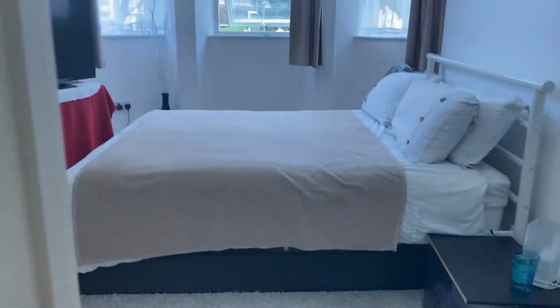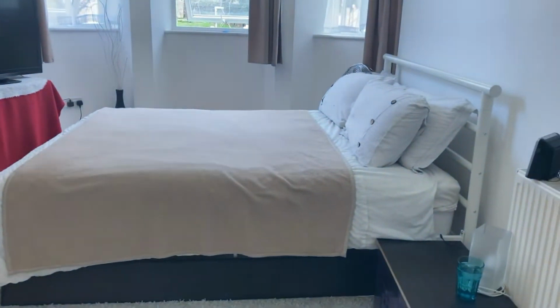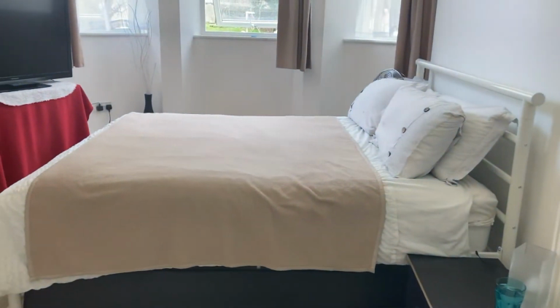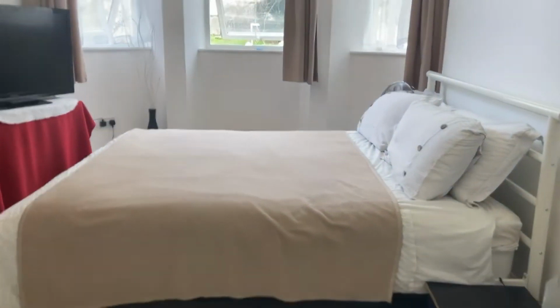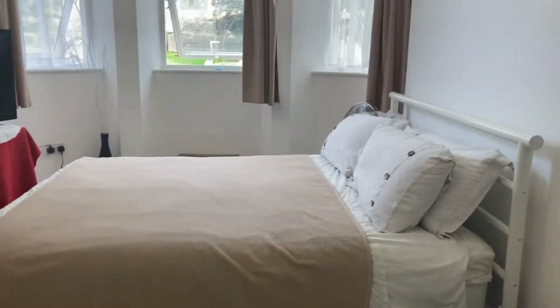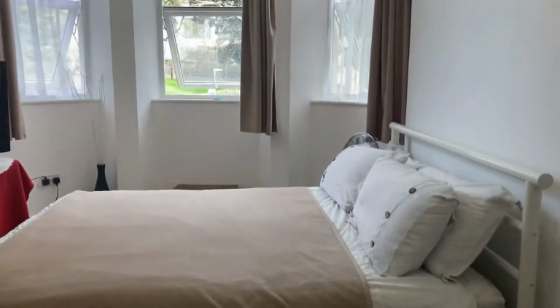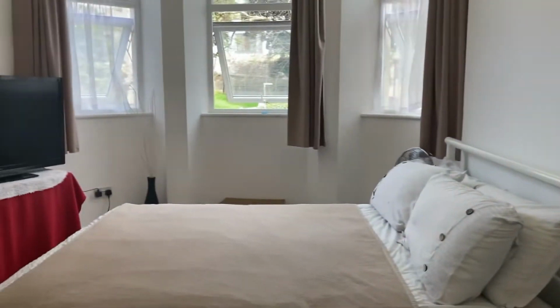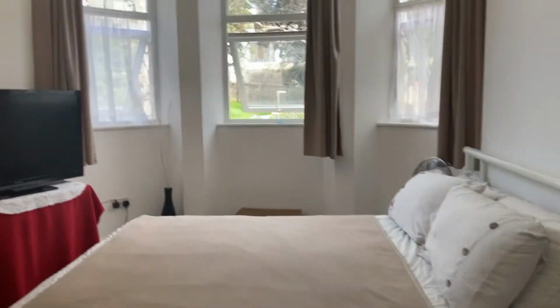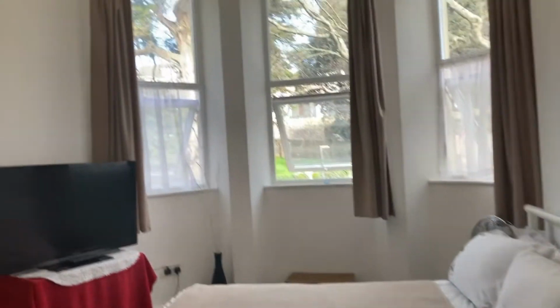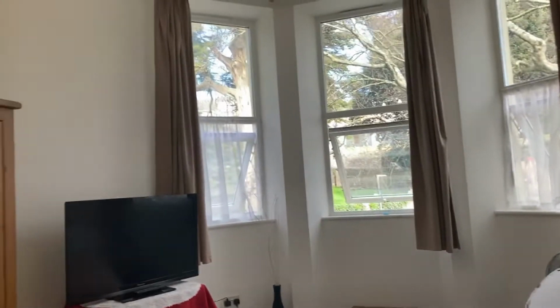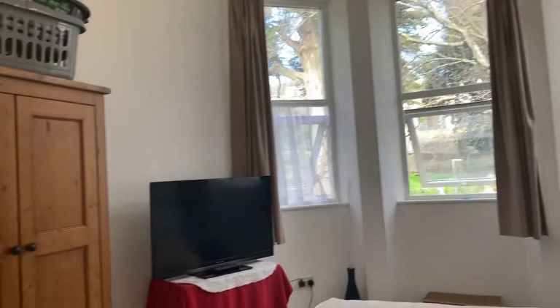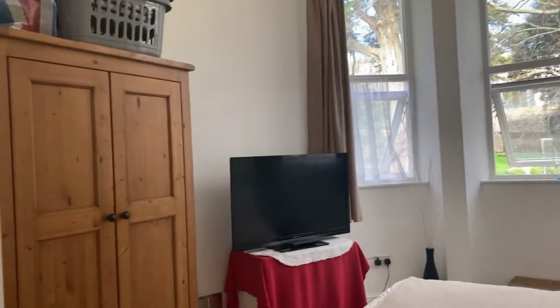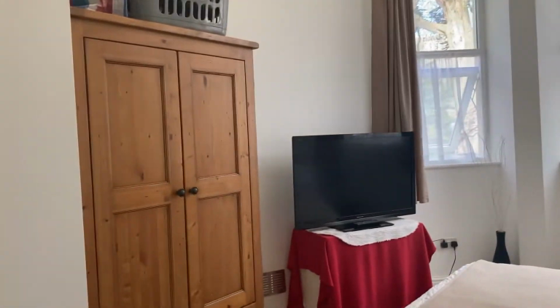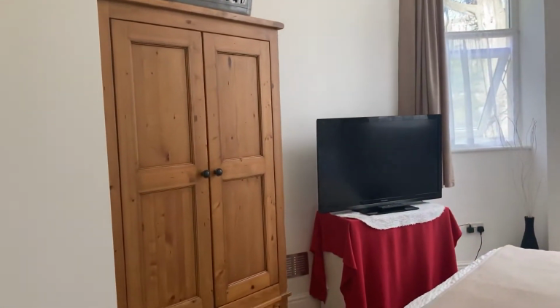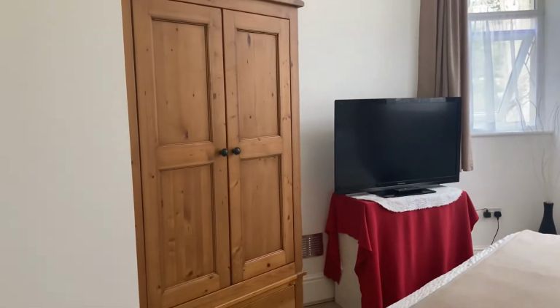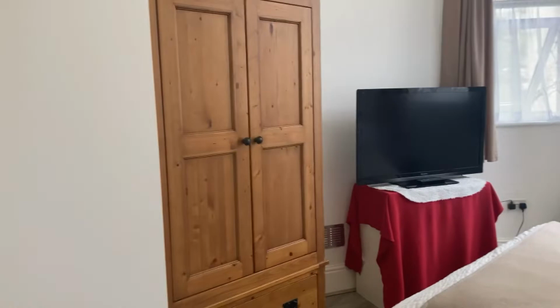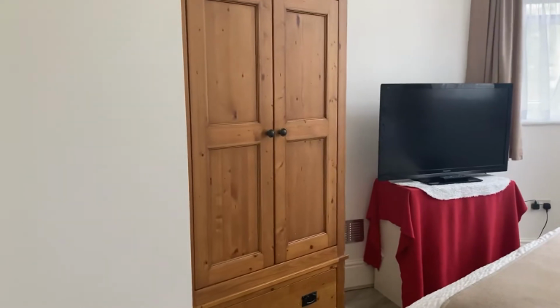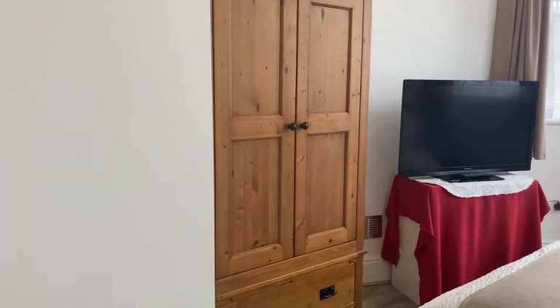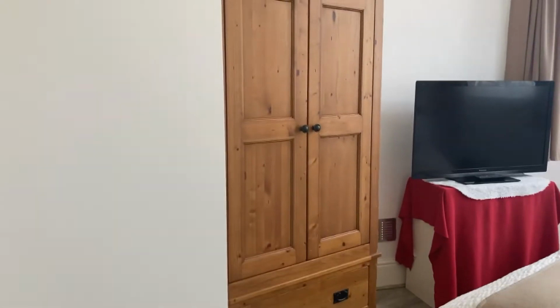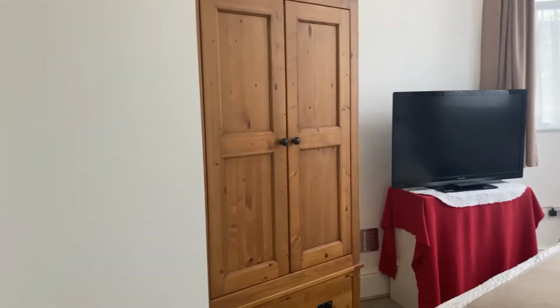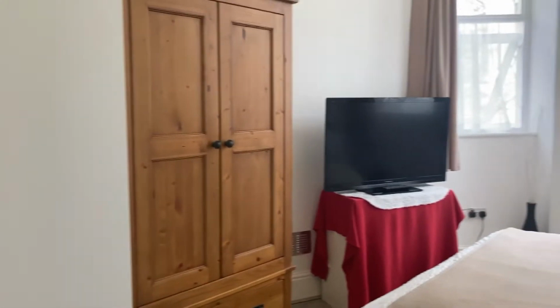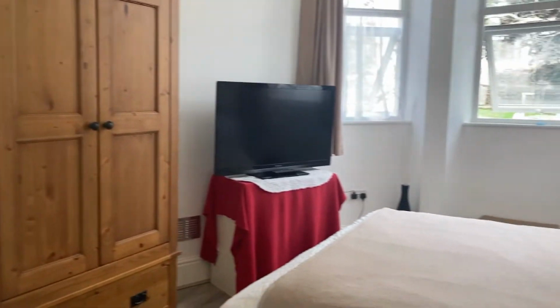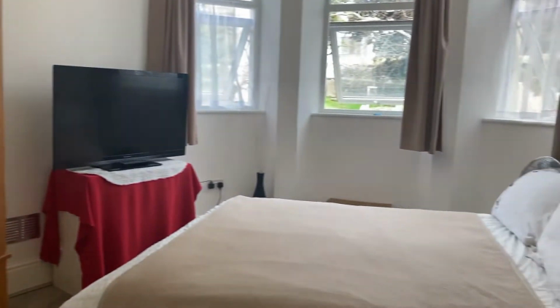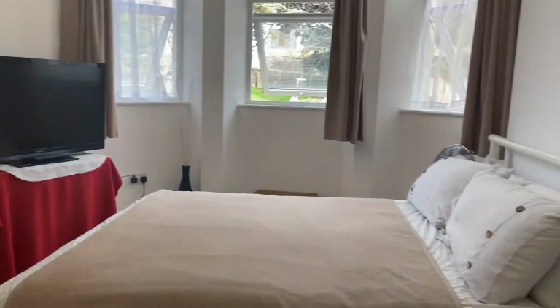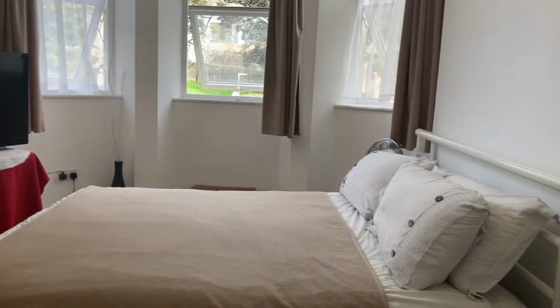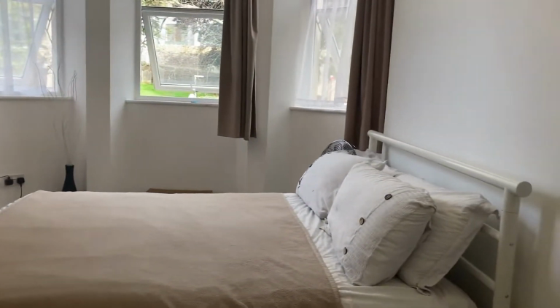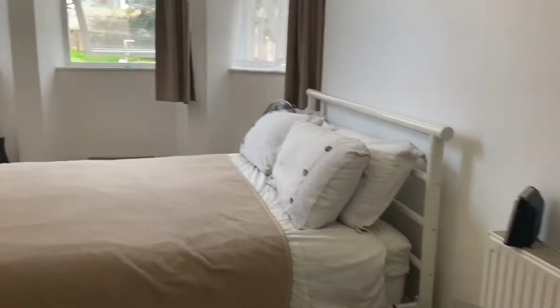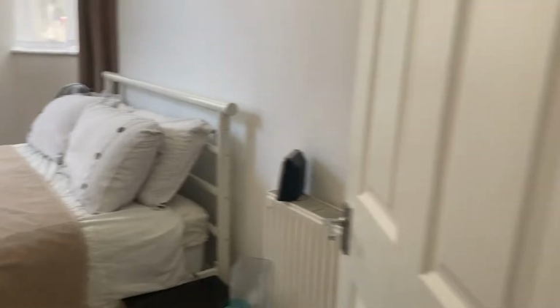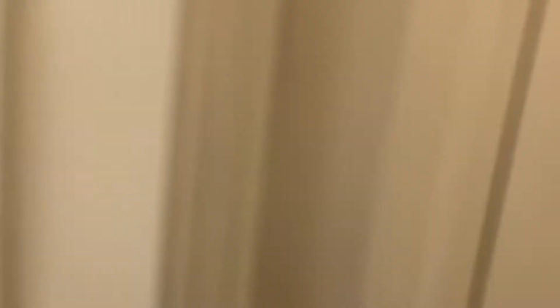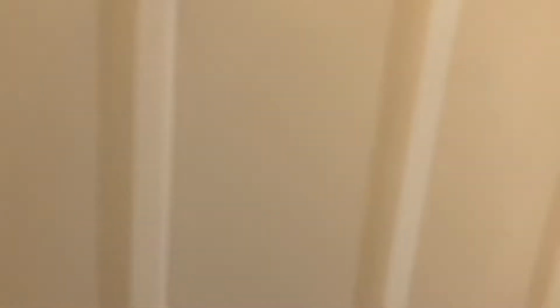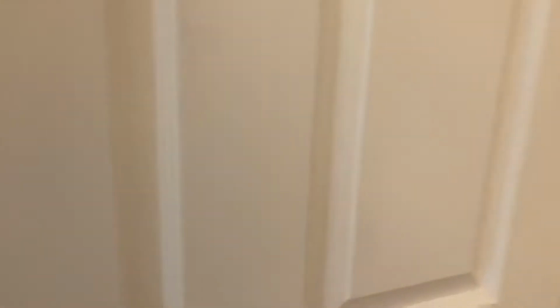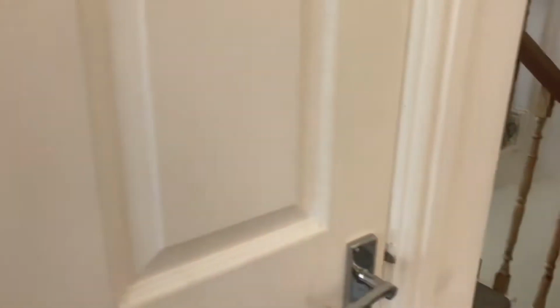Stepping into the bedroom — as you can see it's on the corner of the building. There's another storage area there.